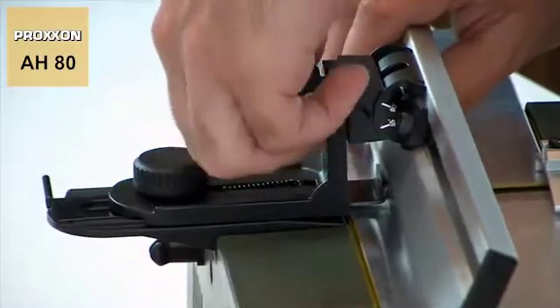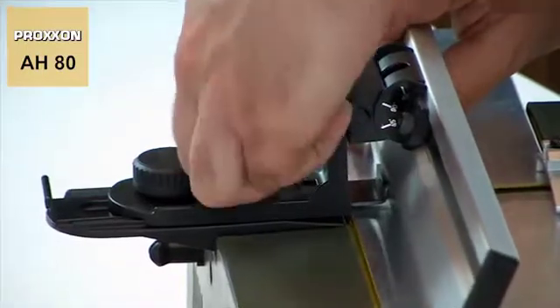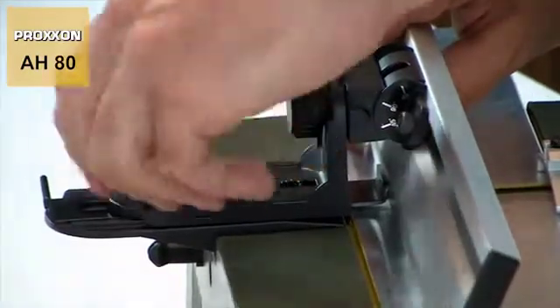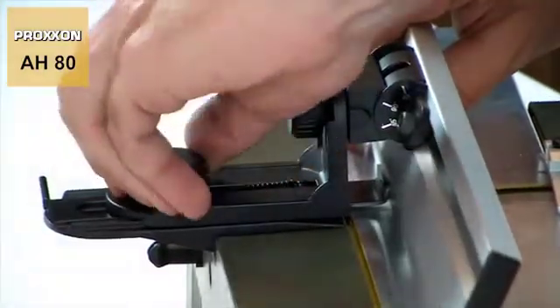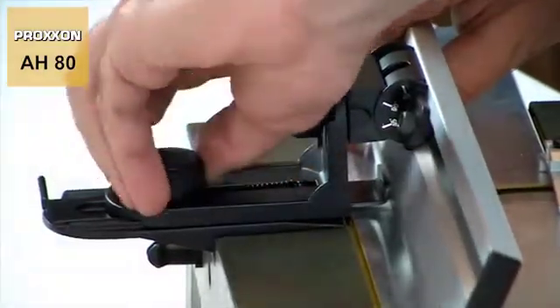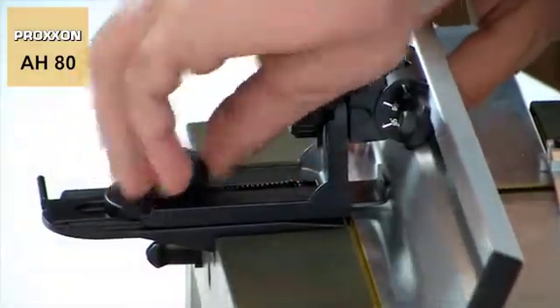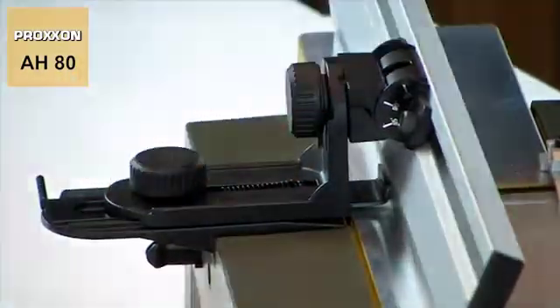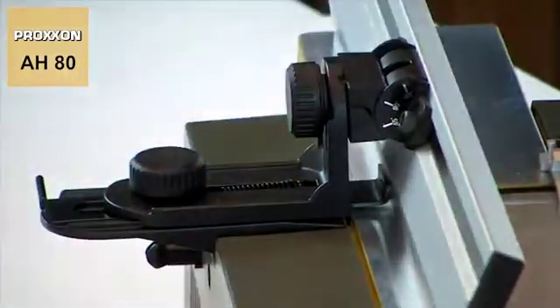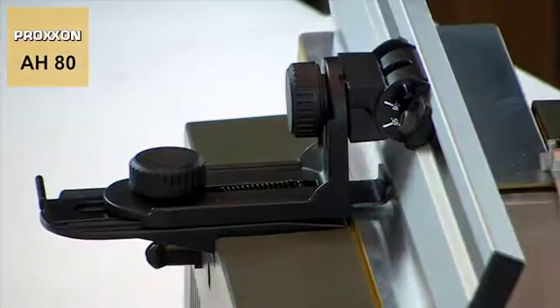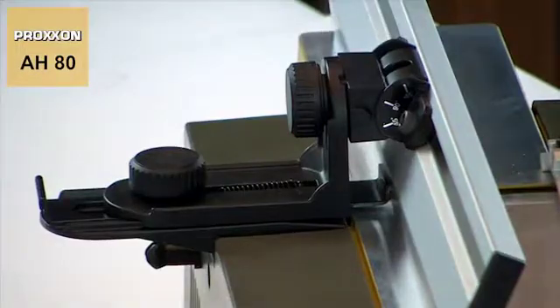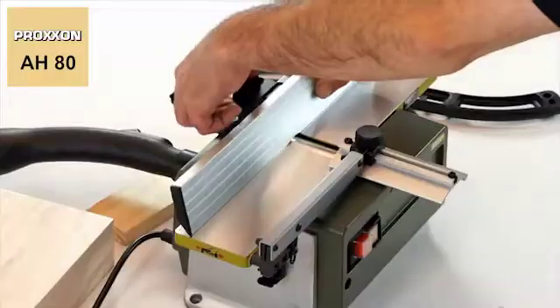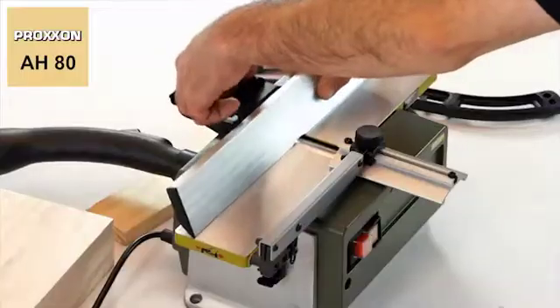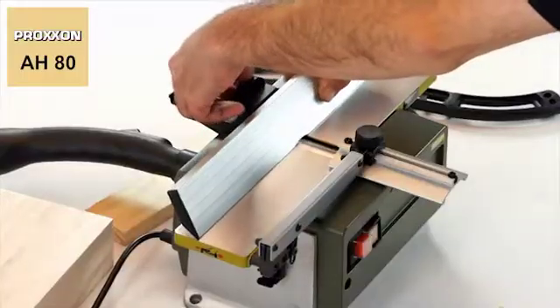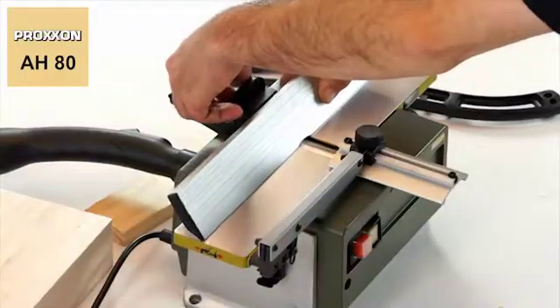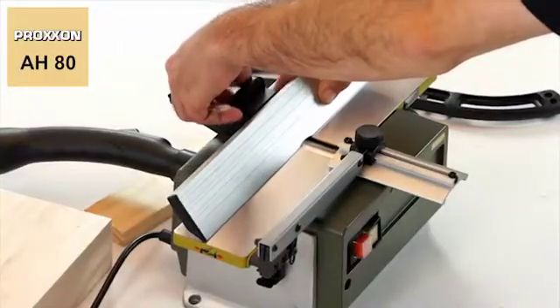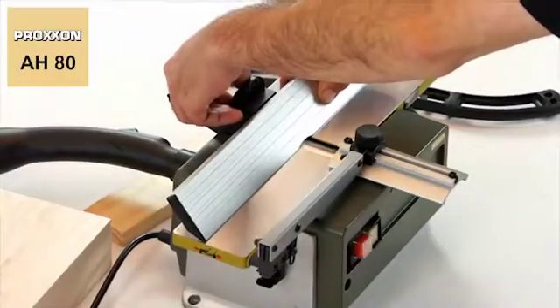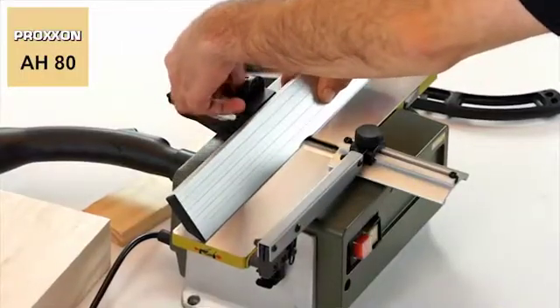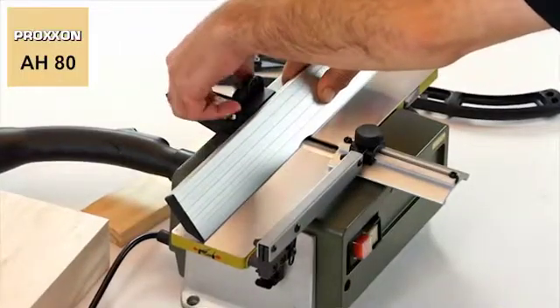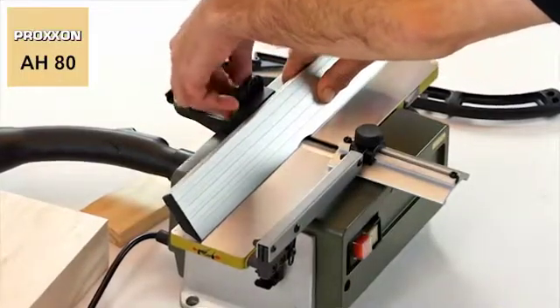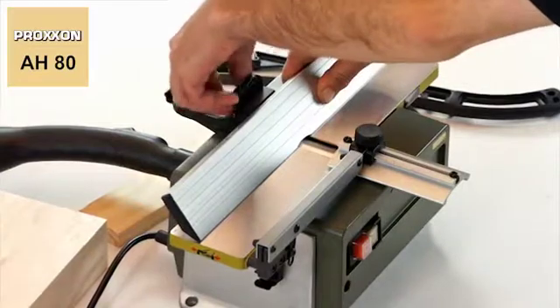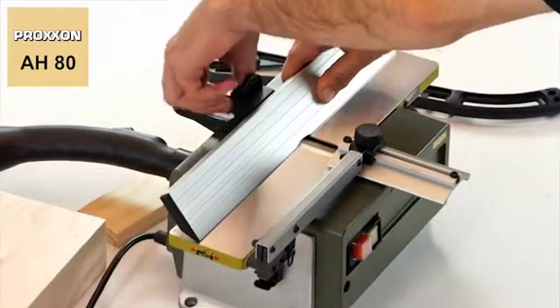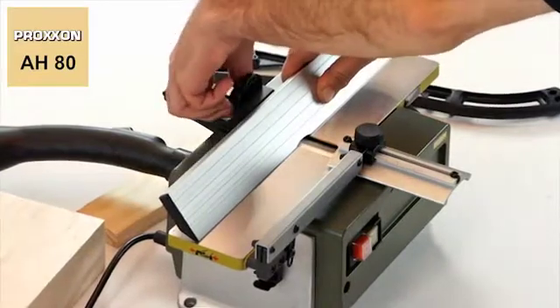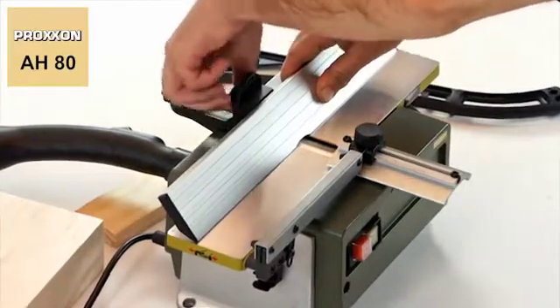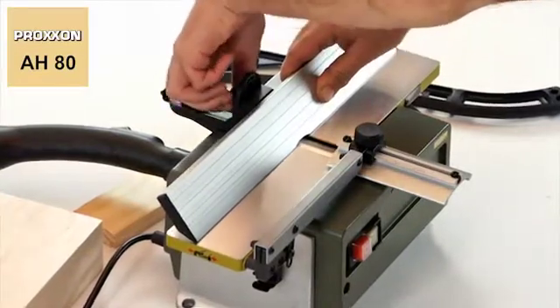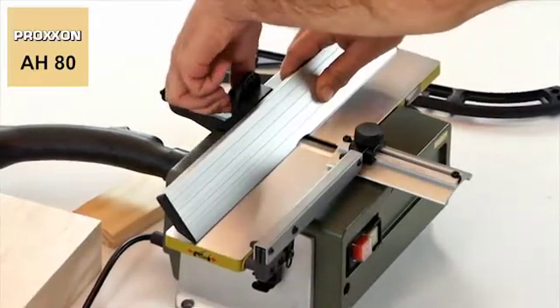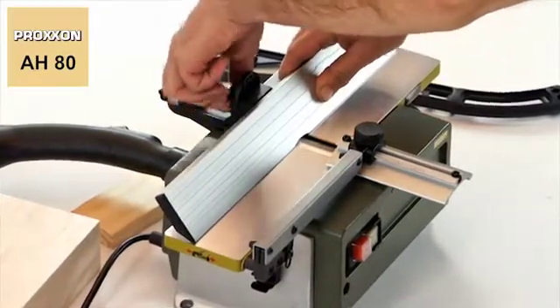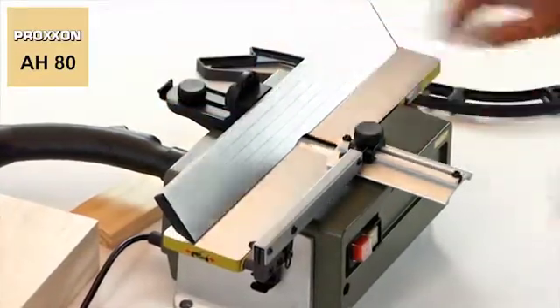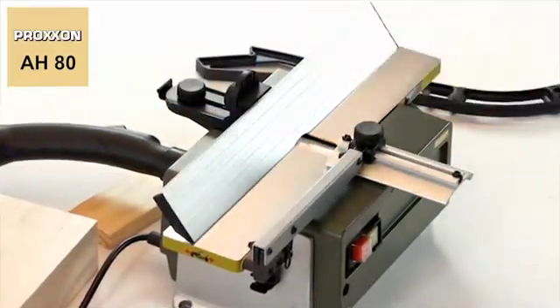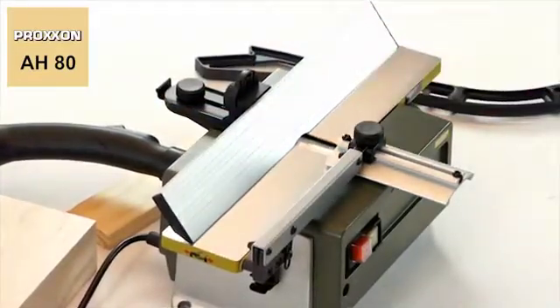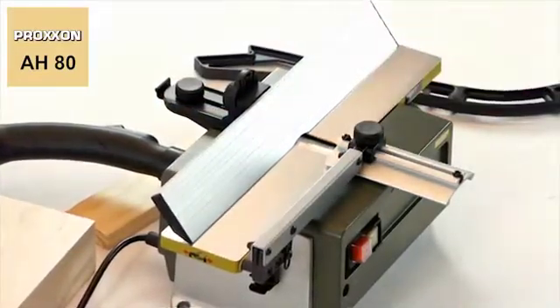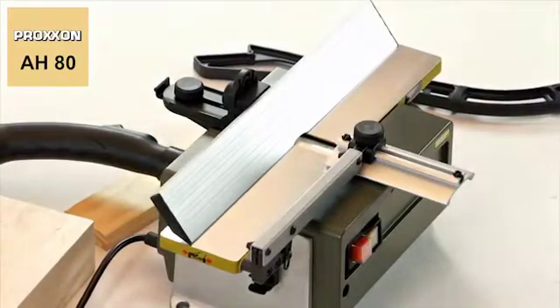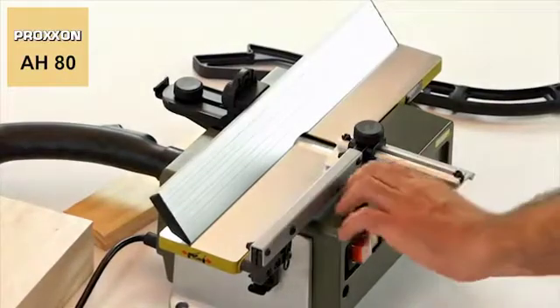Neither right angles nor mitres present any problem. The longitudinal stop on the AH-80 can be pivoted back and forth by up to 45 degrees for this purpose and fixed in any desired position.